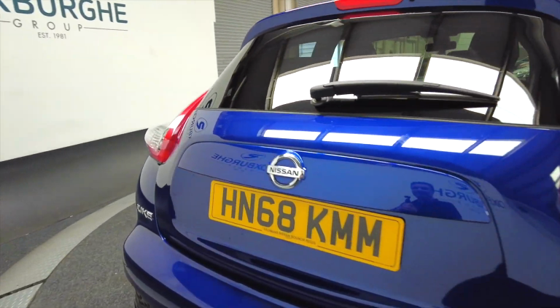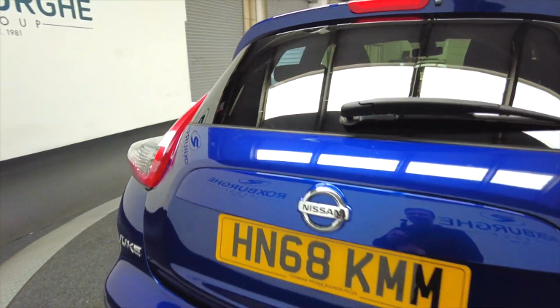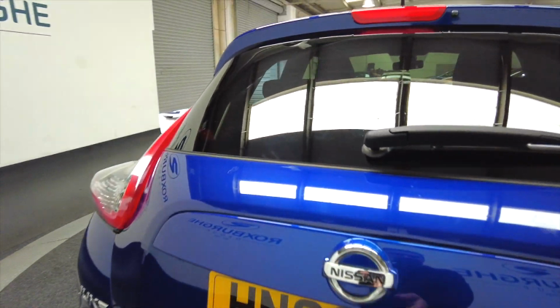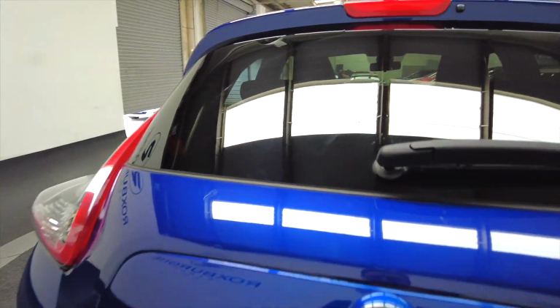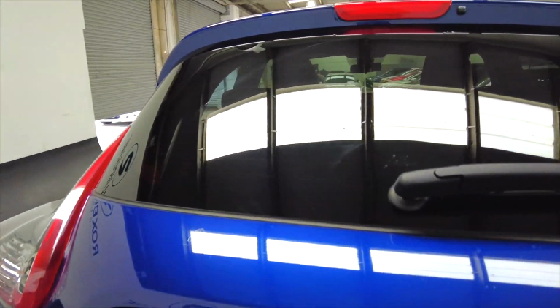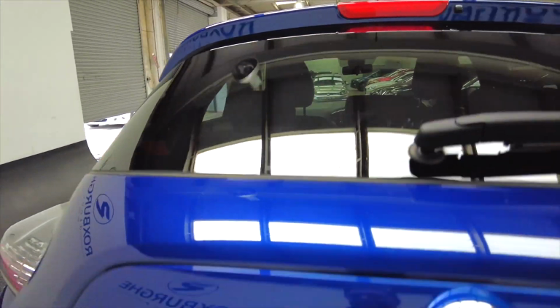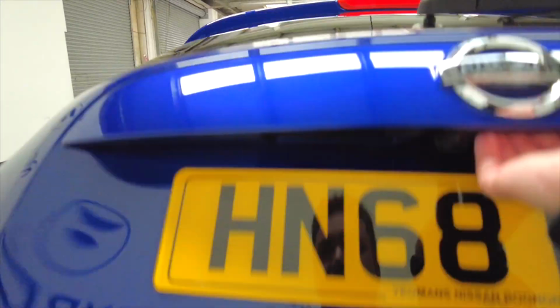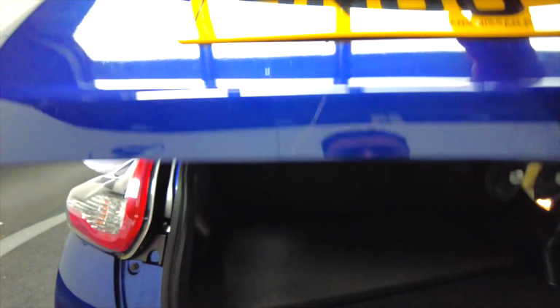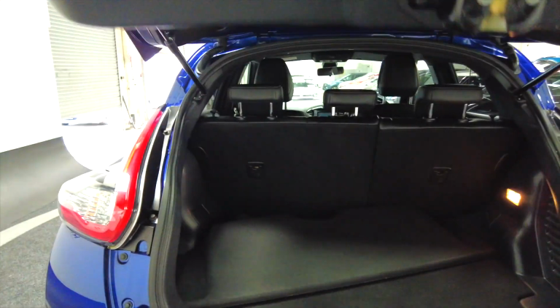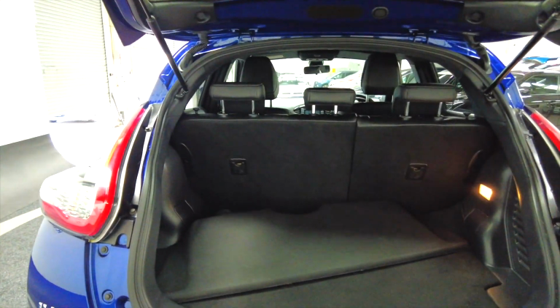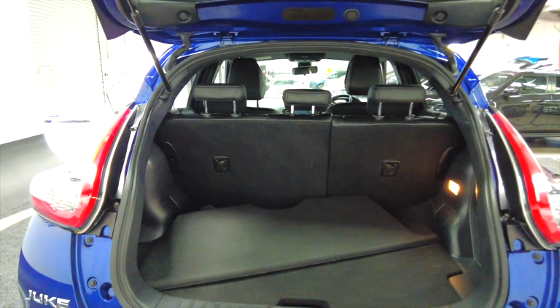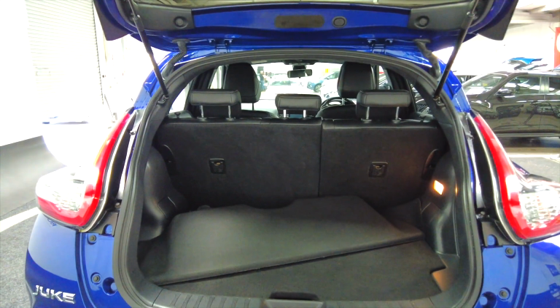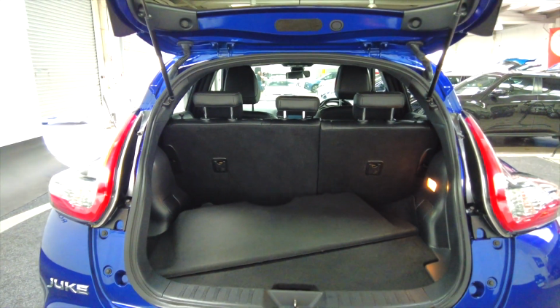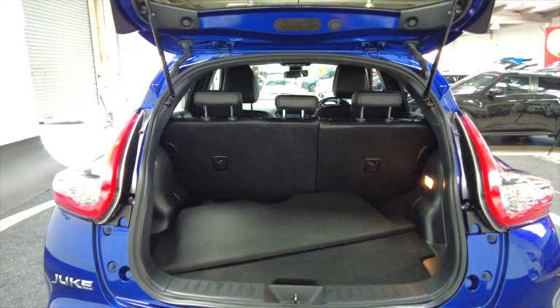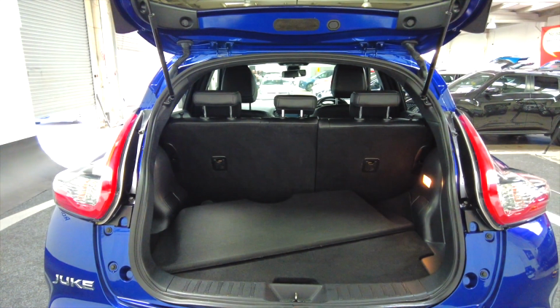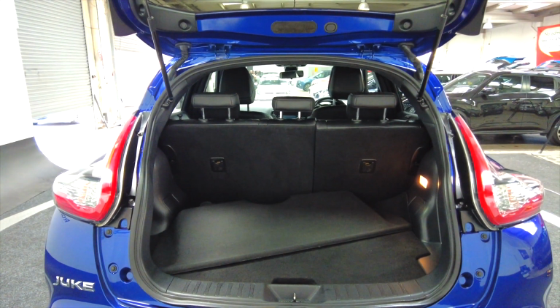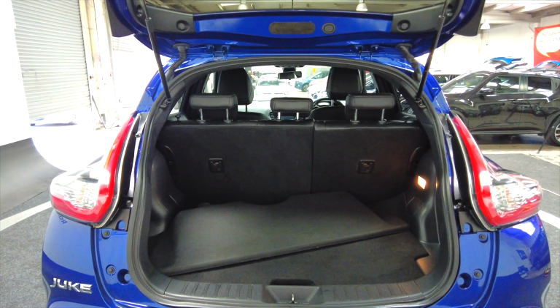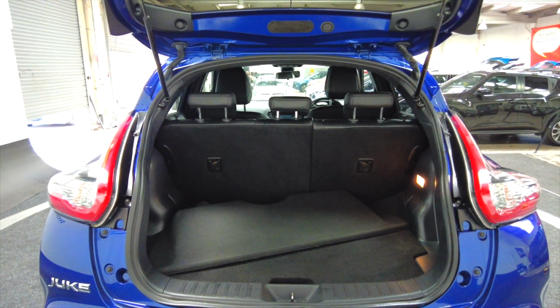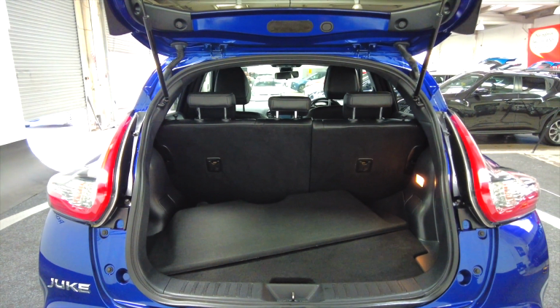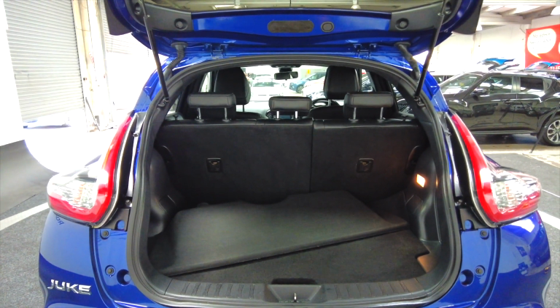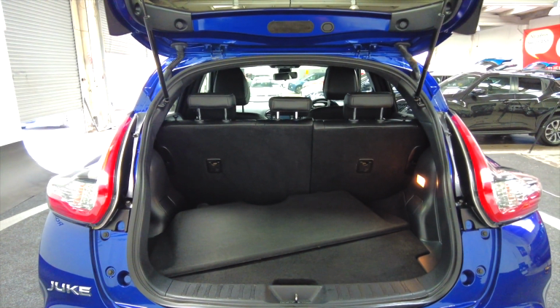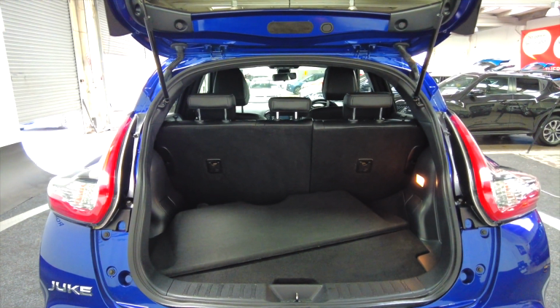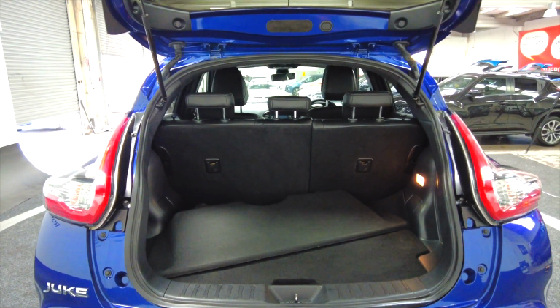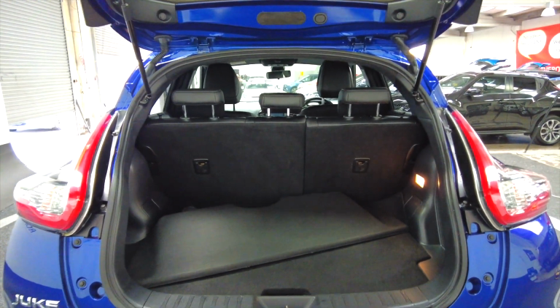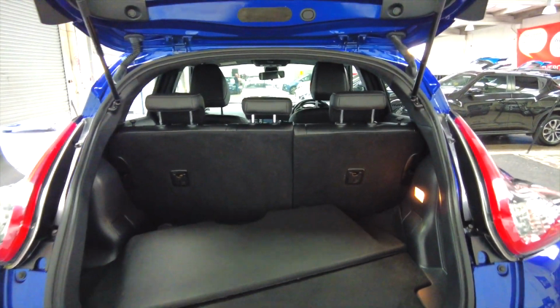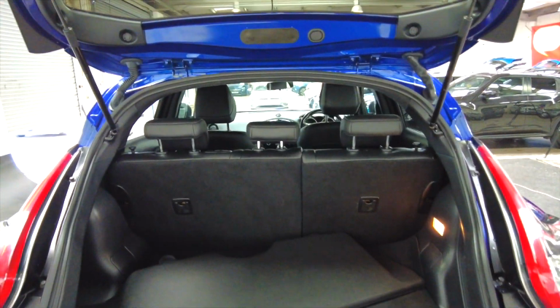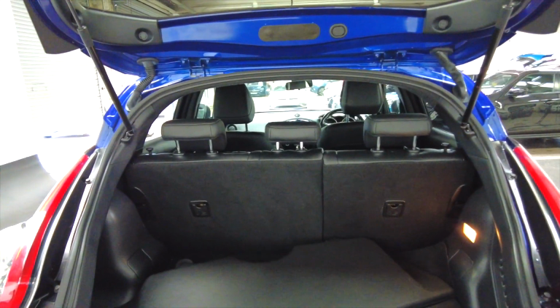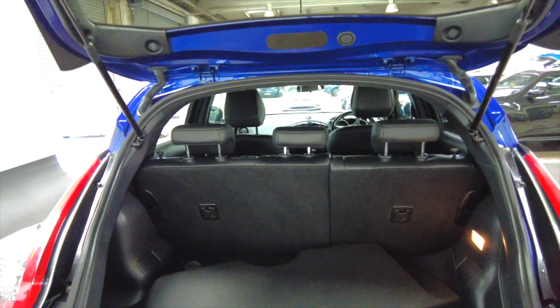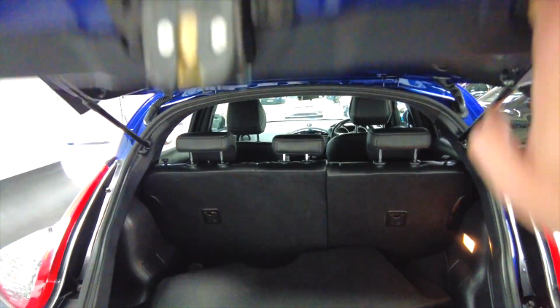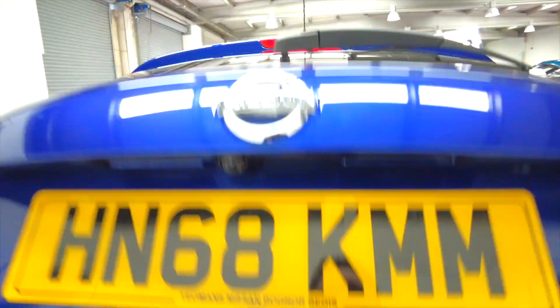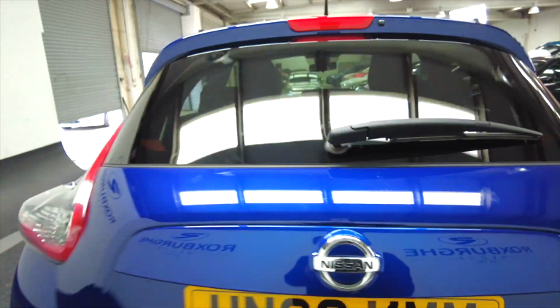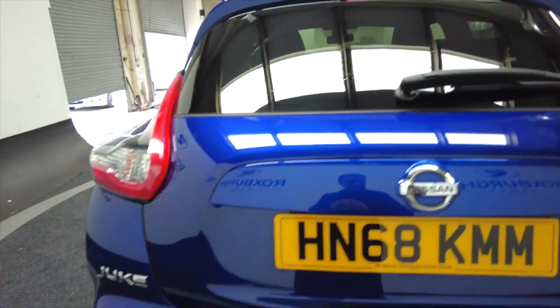Let's take a look in the back. As you can see, you've got a very generous sized boot. The rear seats do fold as well to give you additional space if required.